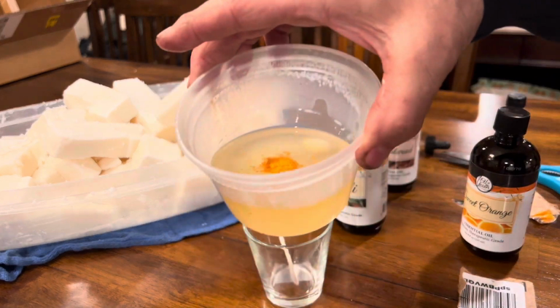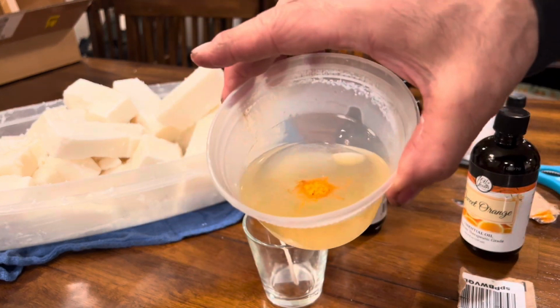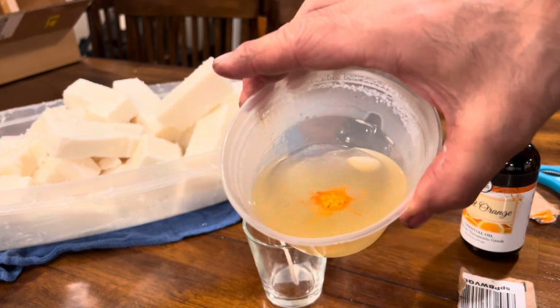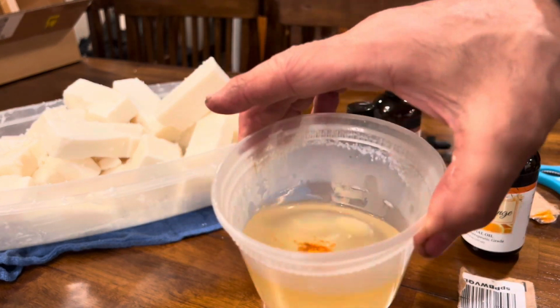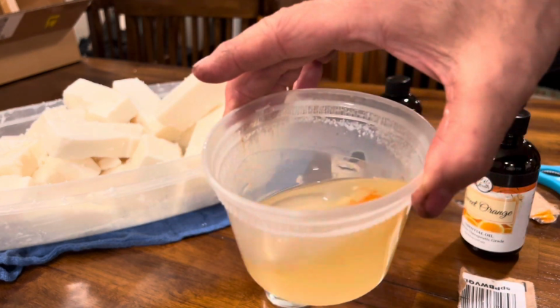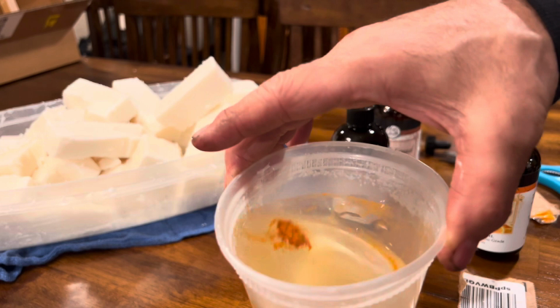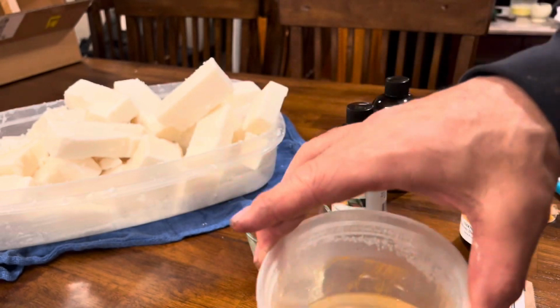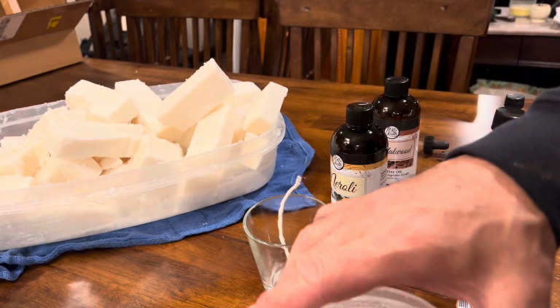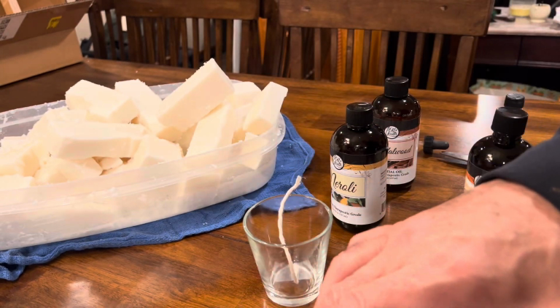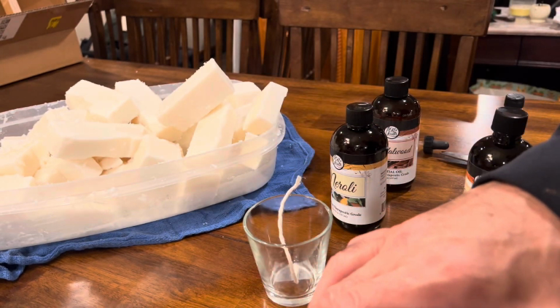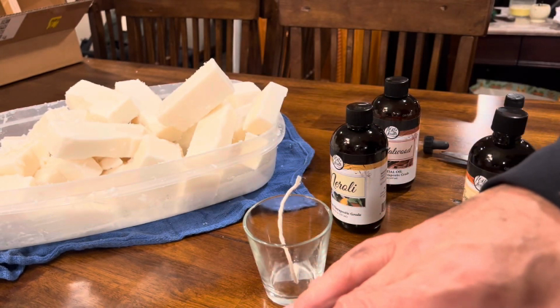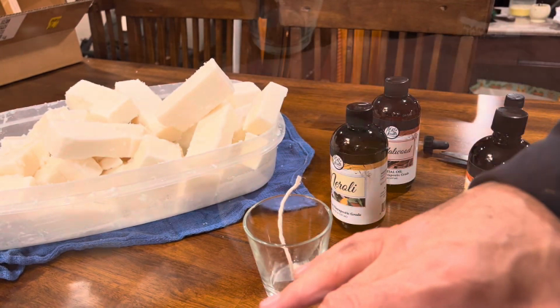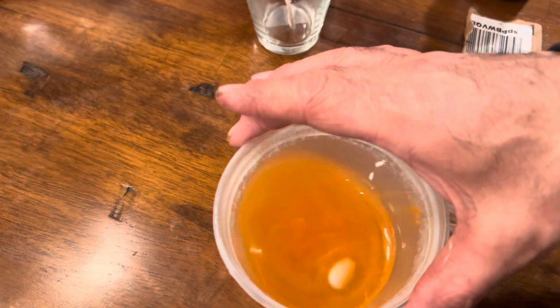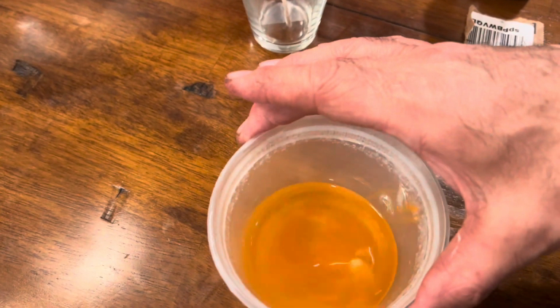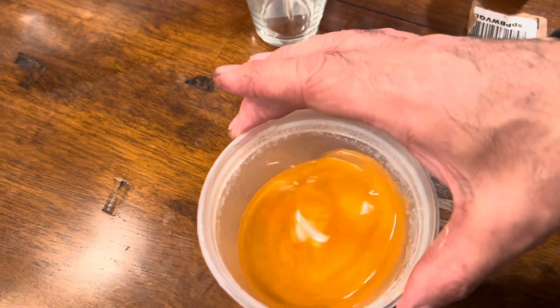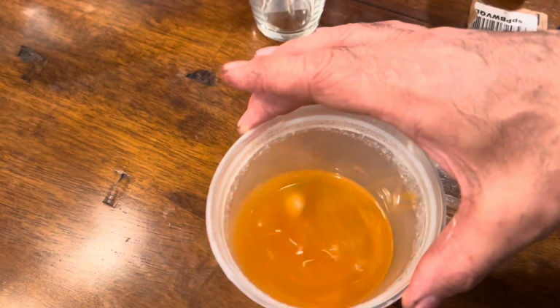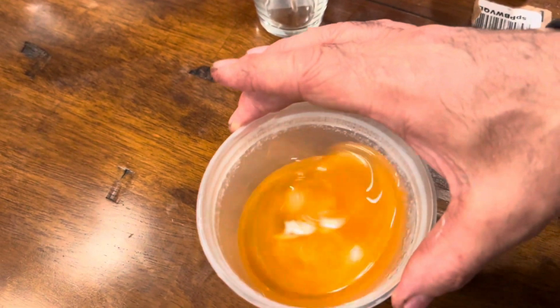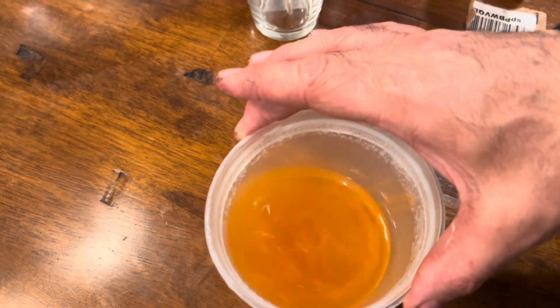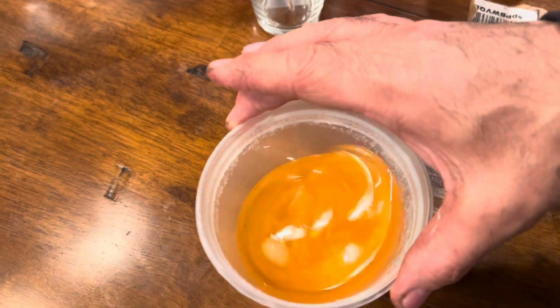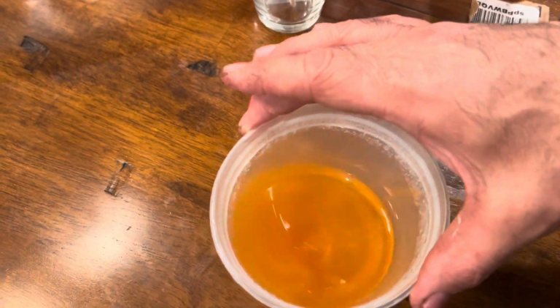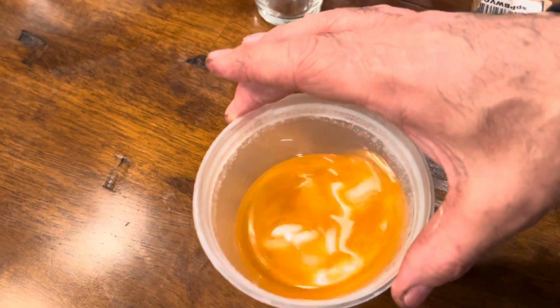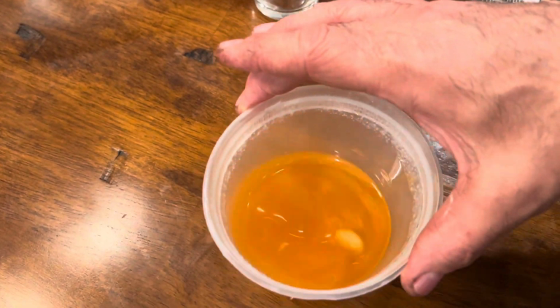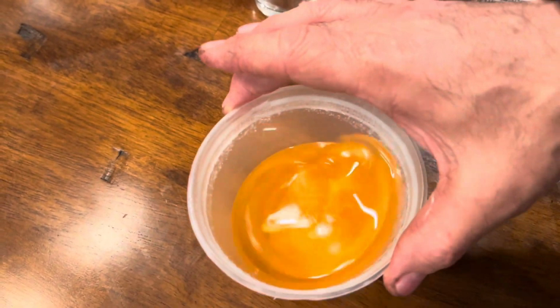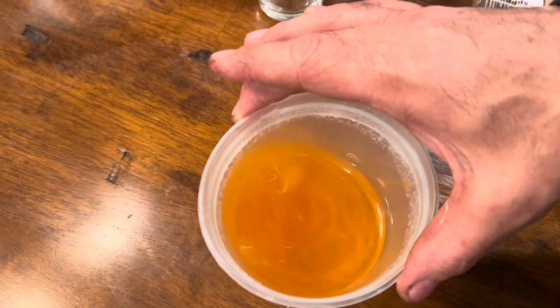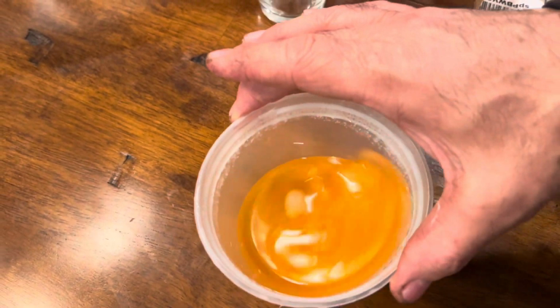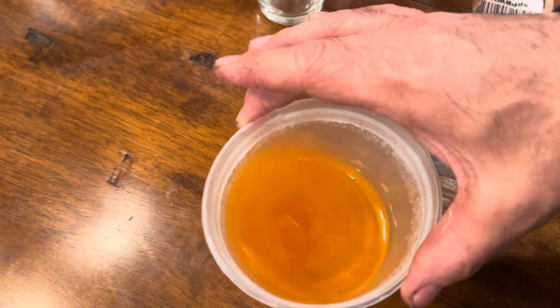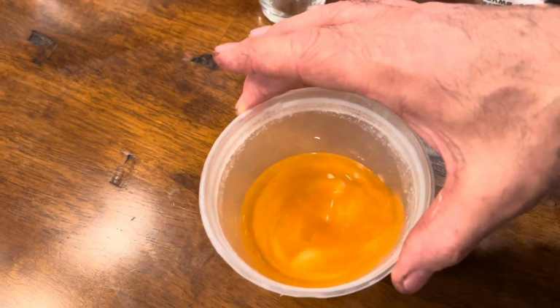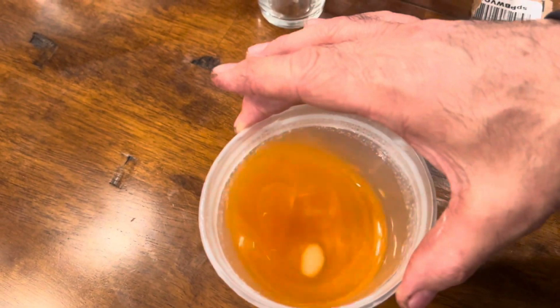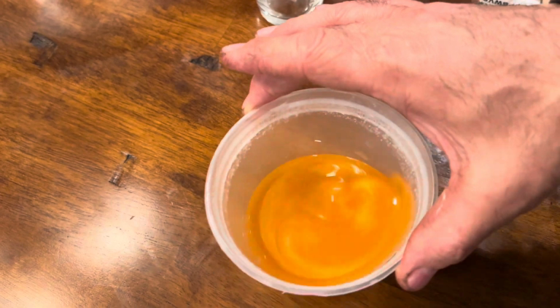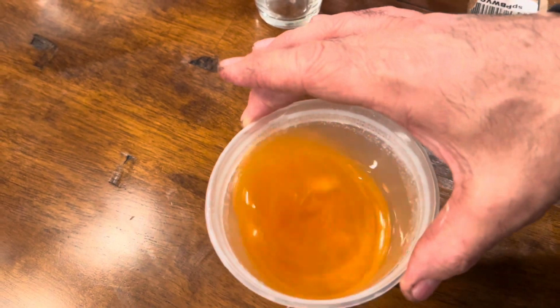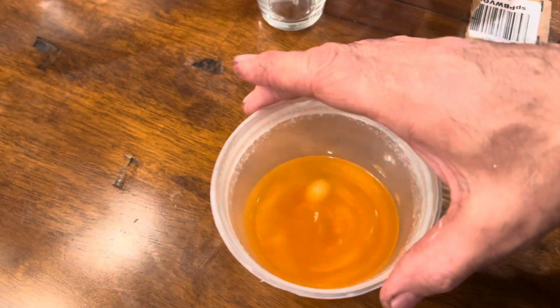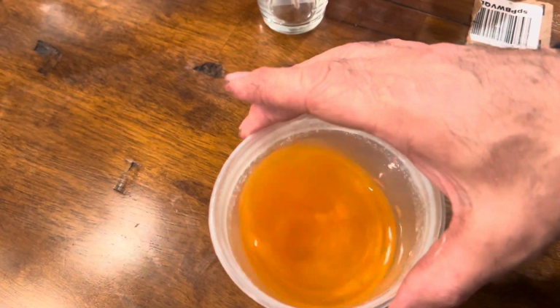Put some color in there — there you go. Going to give that a swirl. There's still a piece of fat in there that's undissolved, so keep swirling until it's gone, all the colors are mixed, and the scent is blended in before pouring into the cup.